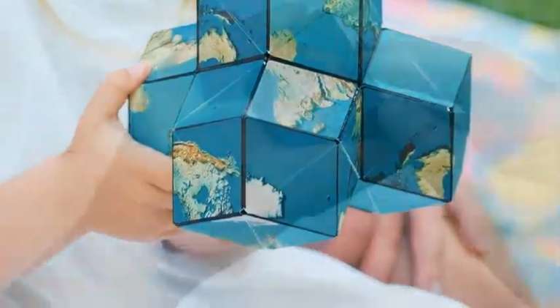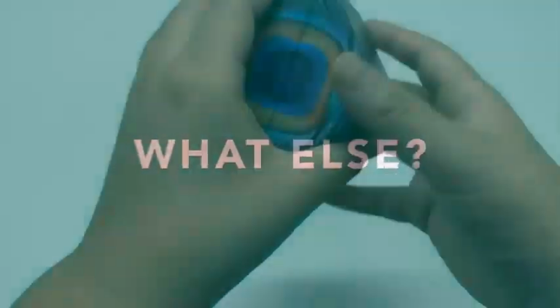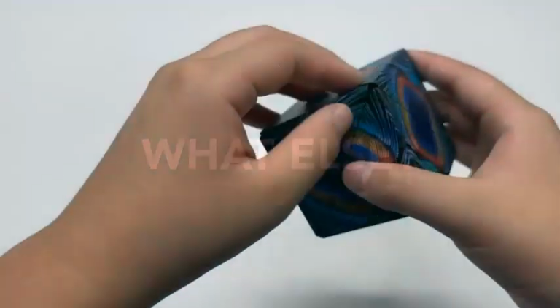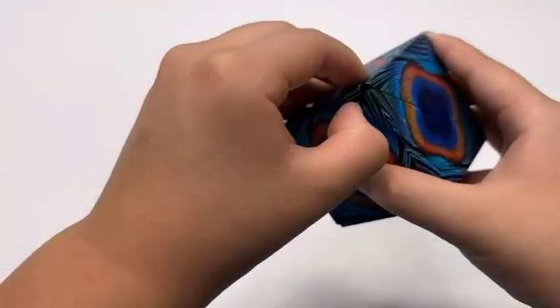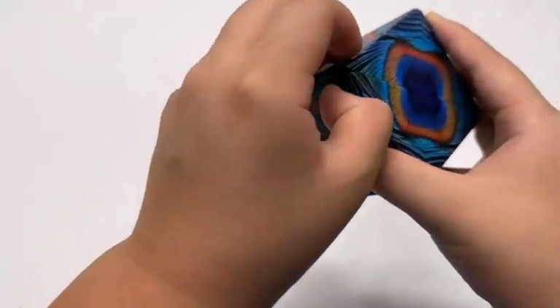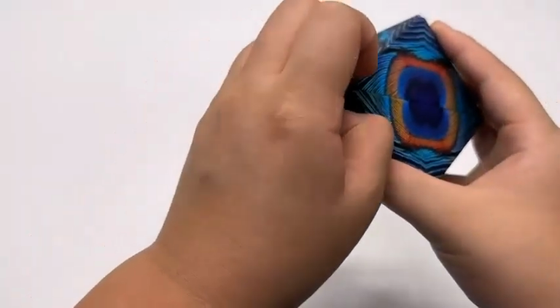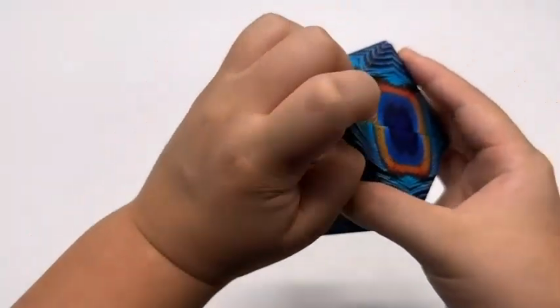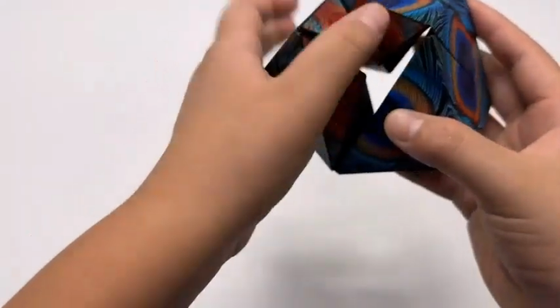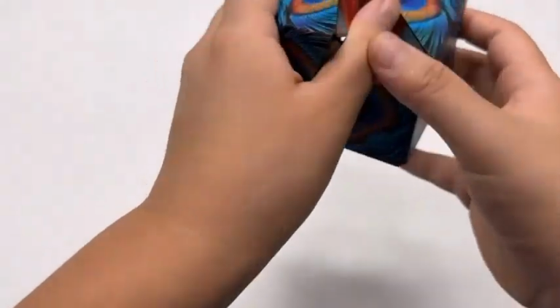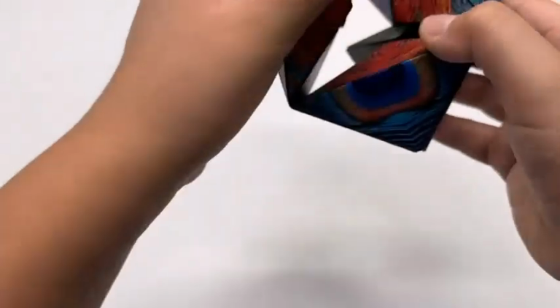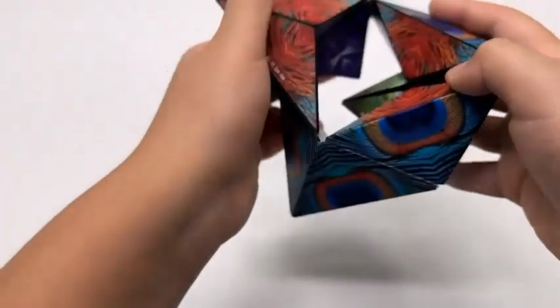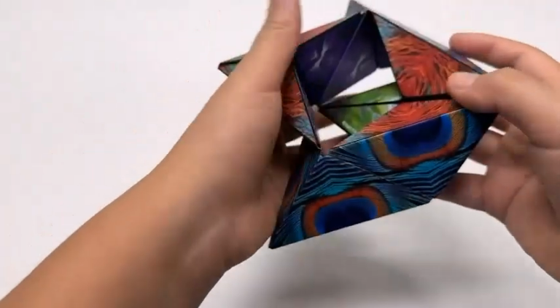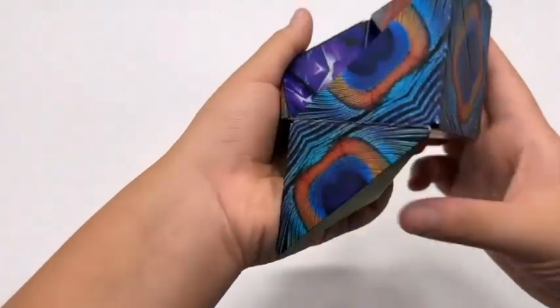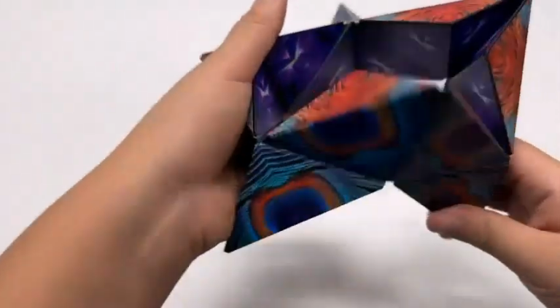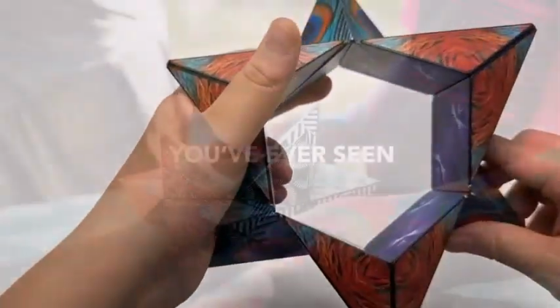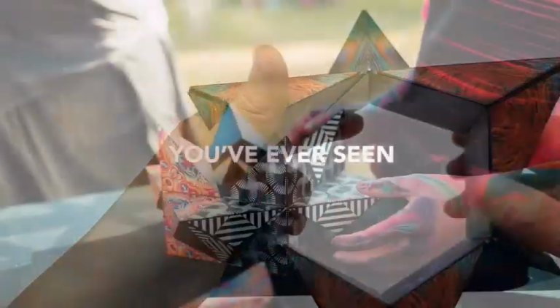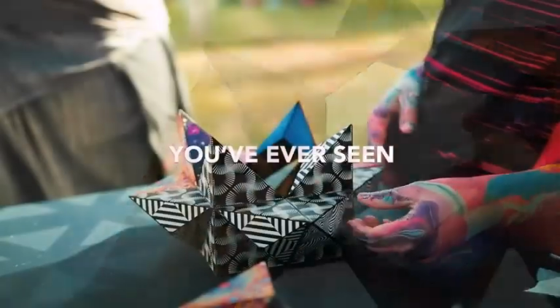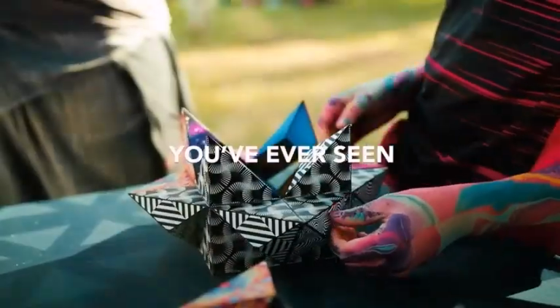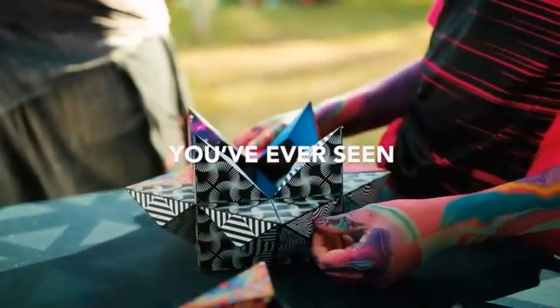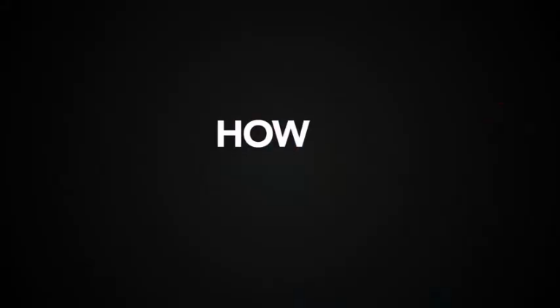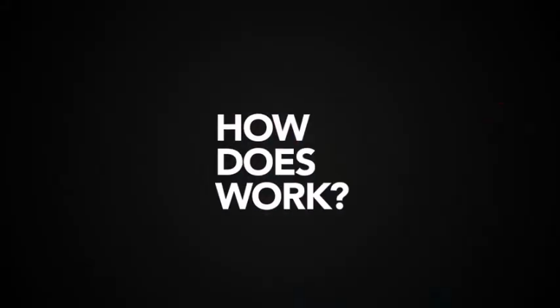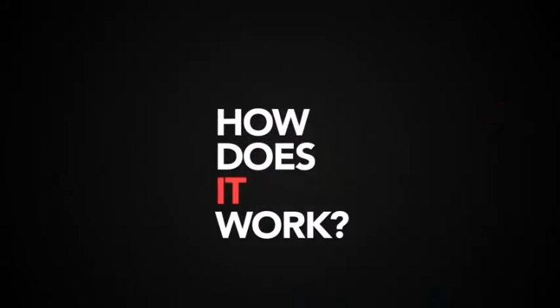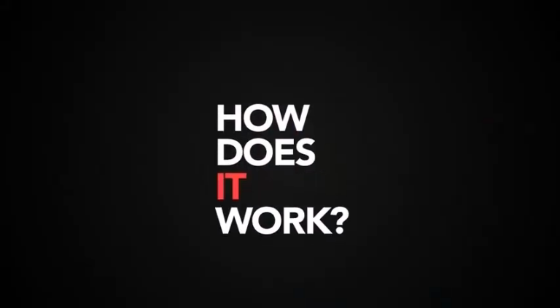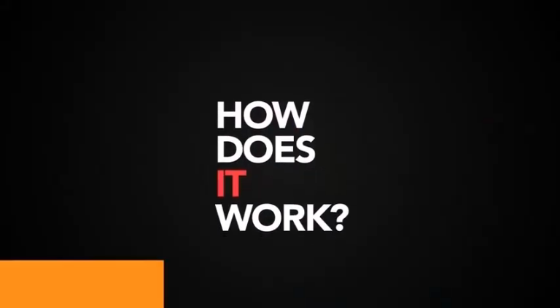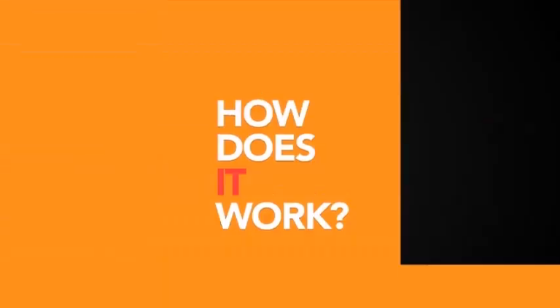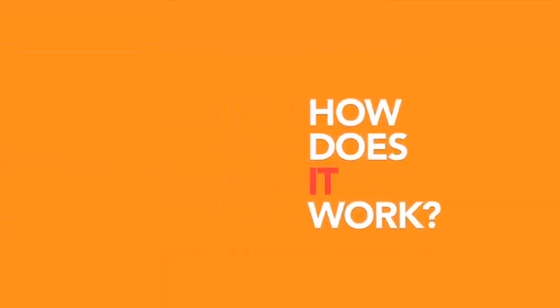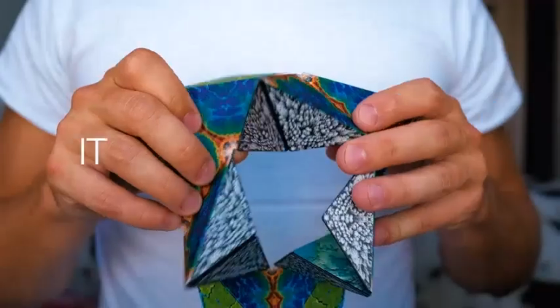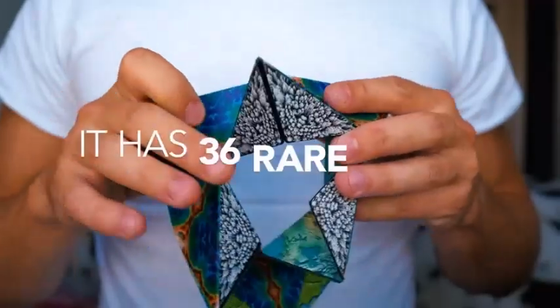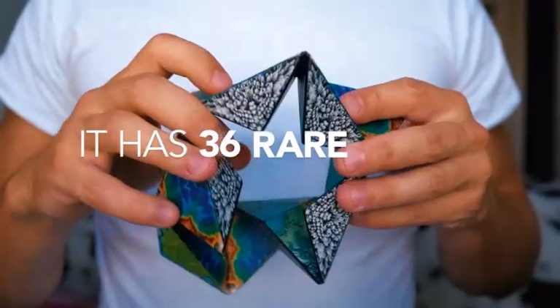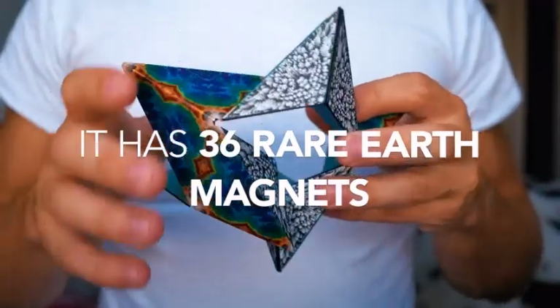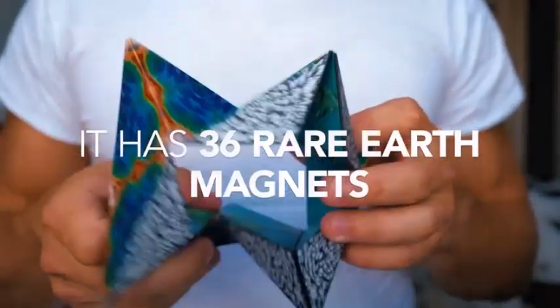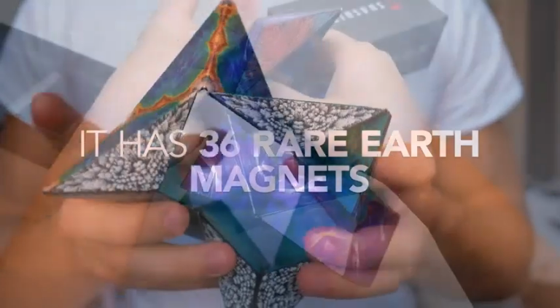This produces a kaleidoscope effect, serving as a stress reliever, fidget toy, and desktop object that stimulates imagination and creativity.